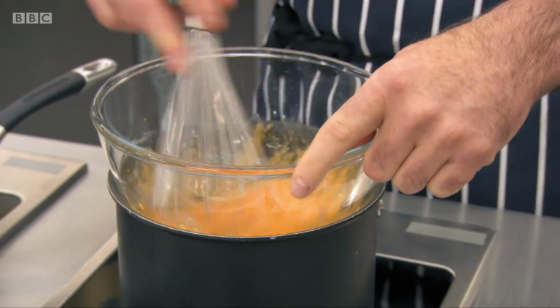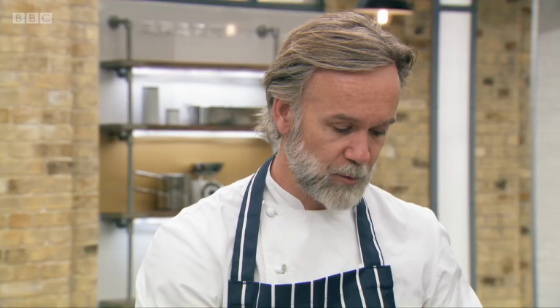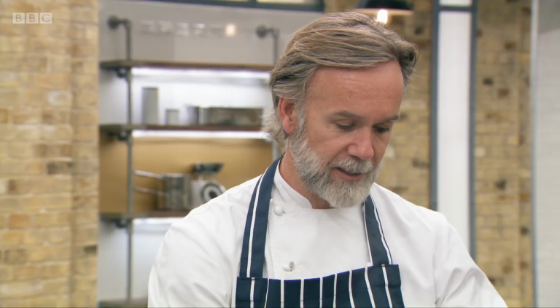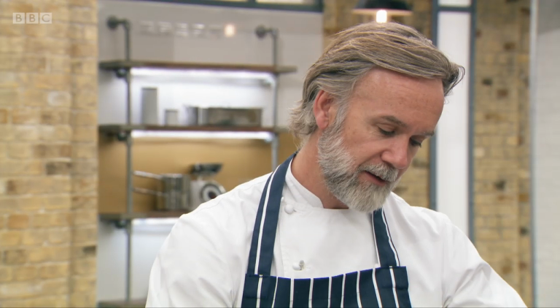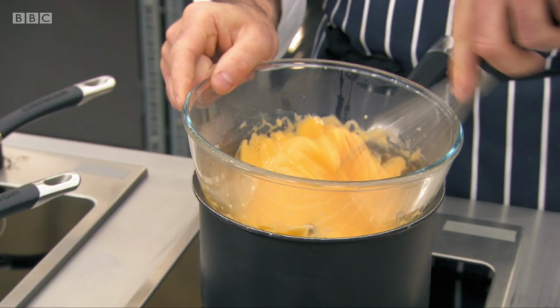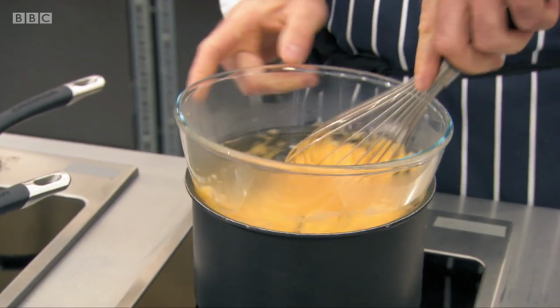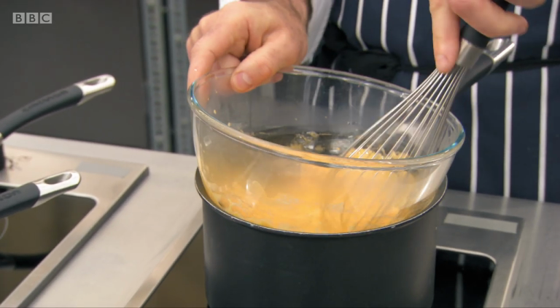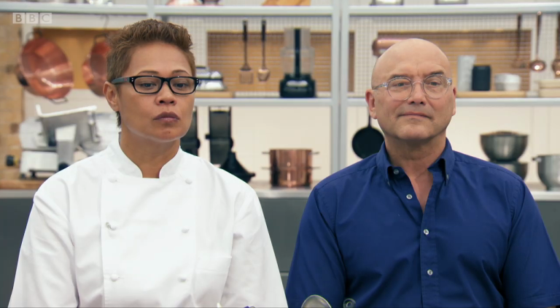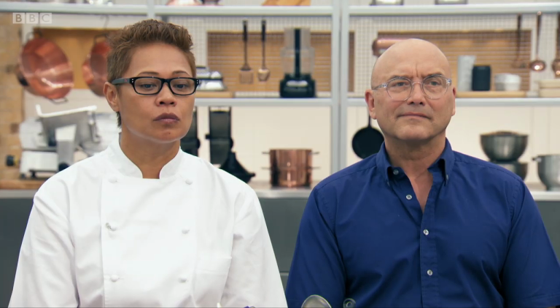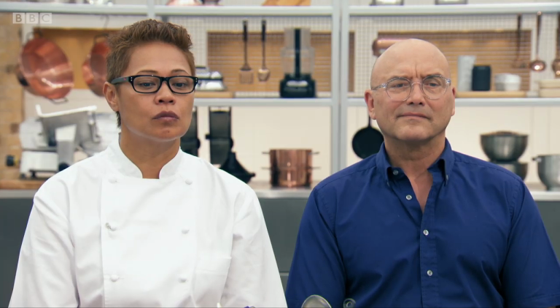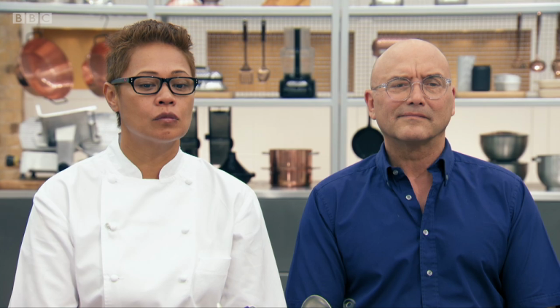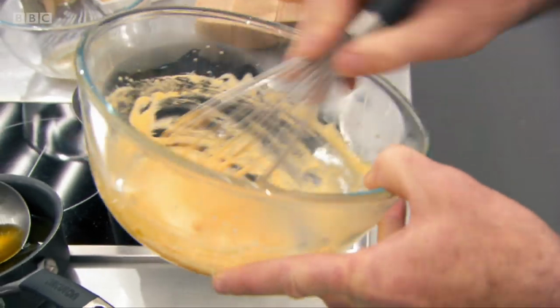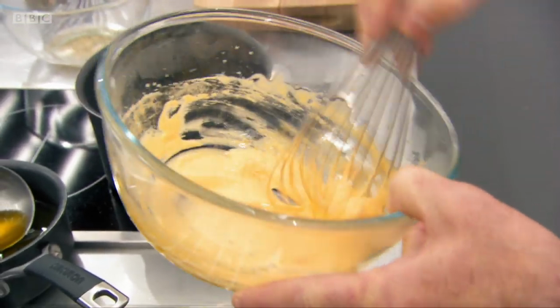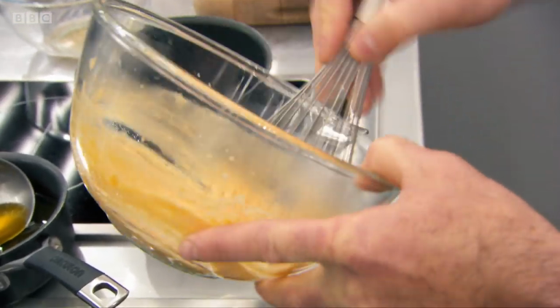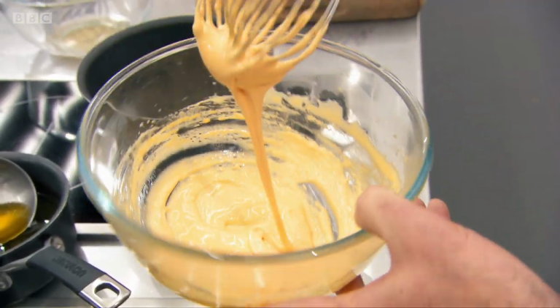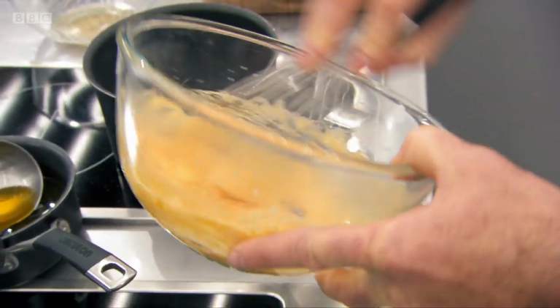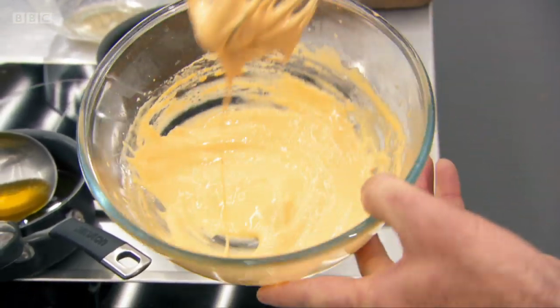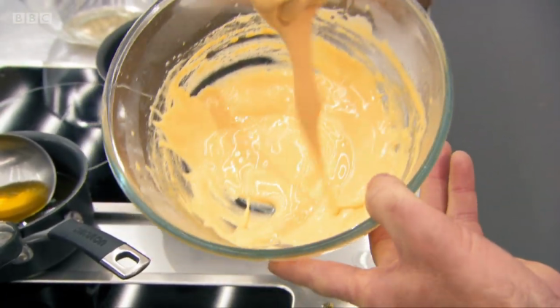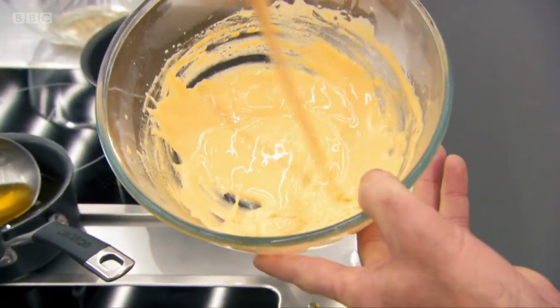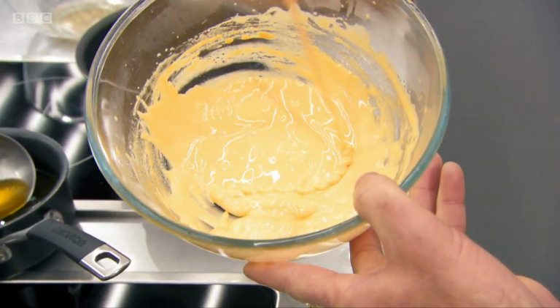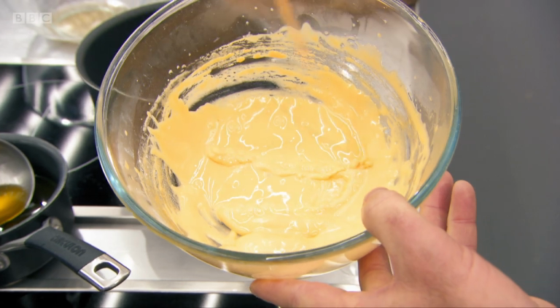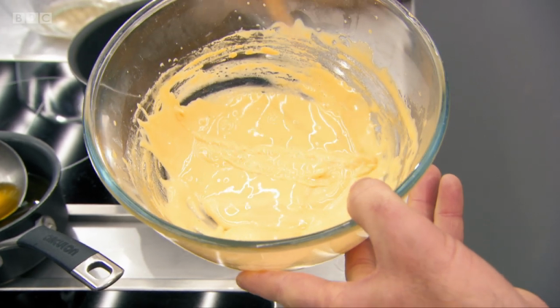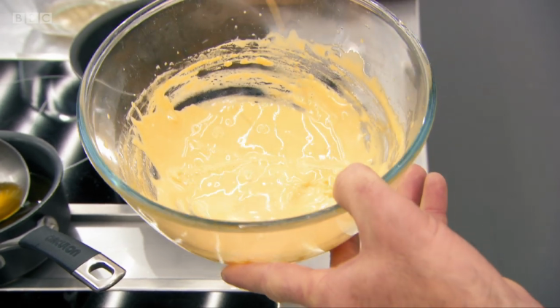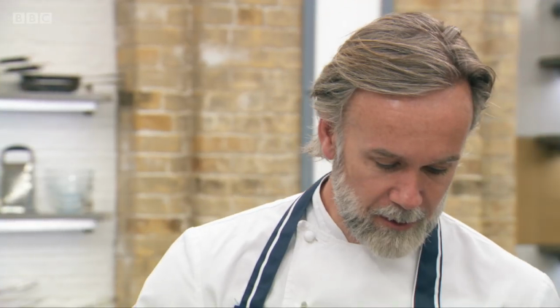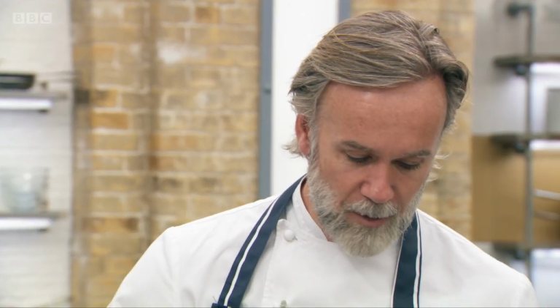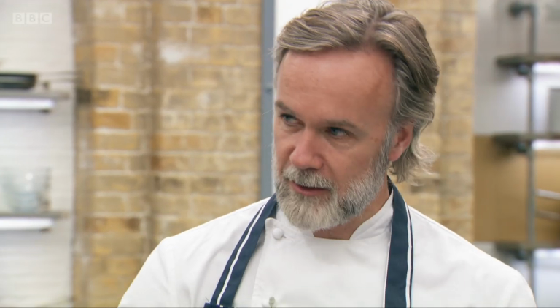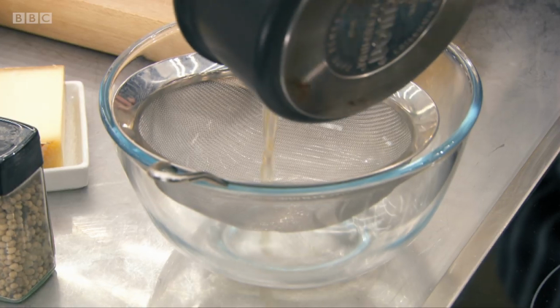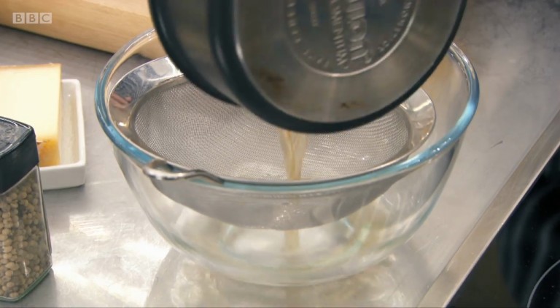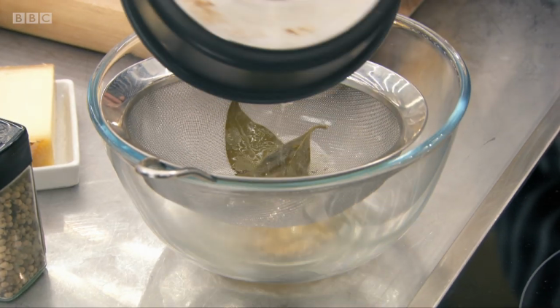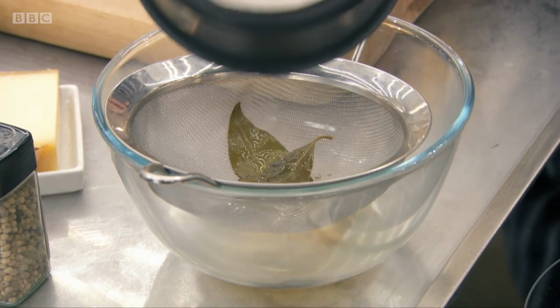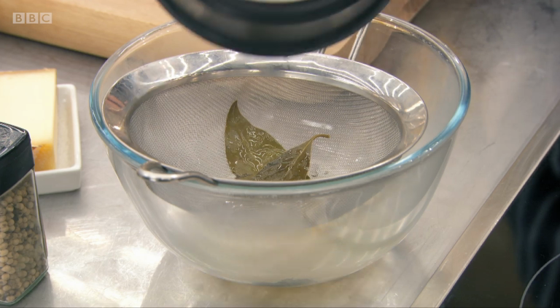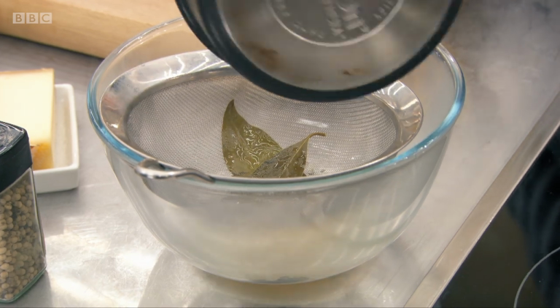As you start to whisk the eggs, you have to be very careful — too hot and it will start to cook the egg yolks. We're looking for the ribbon stage, which is when you lift it up and you see the ribbons in the bowl. My white wine vinegar is now reduced by half, and I'm going to pour that in.